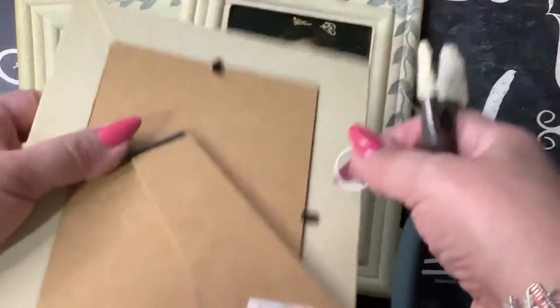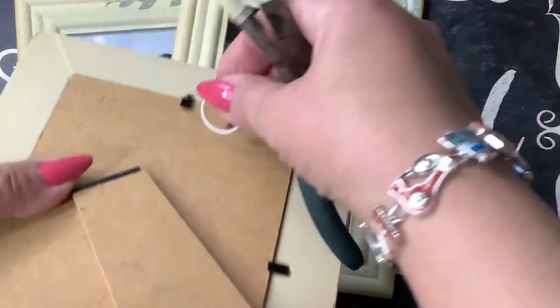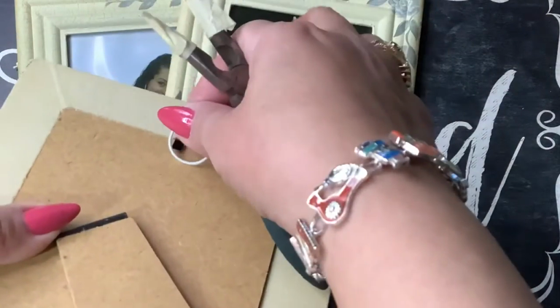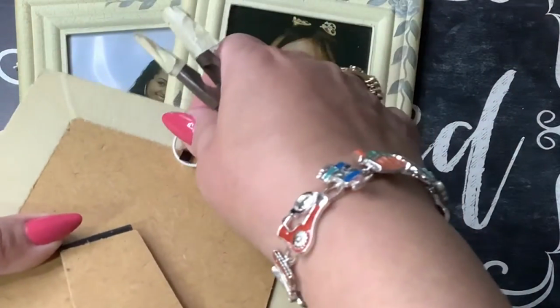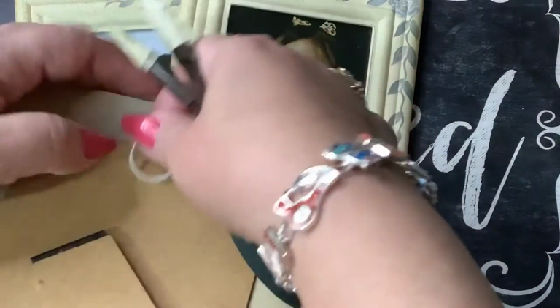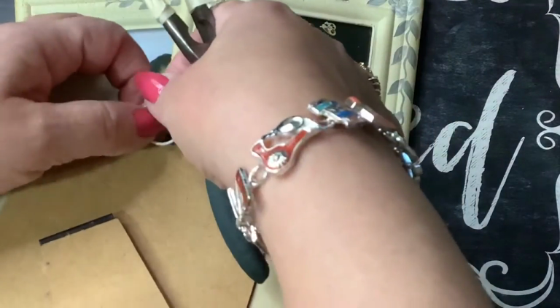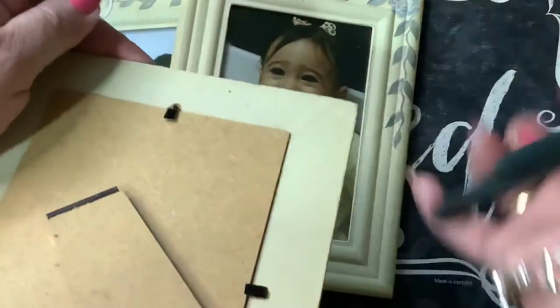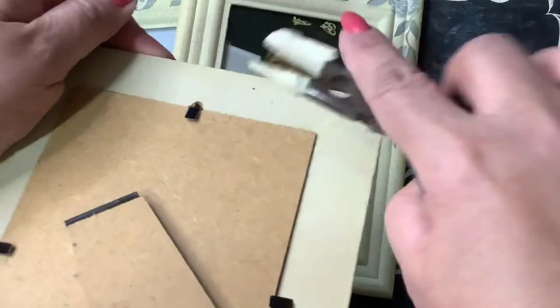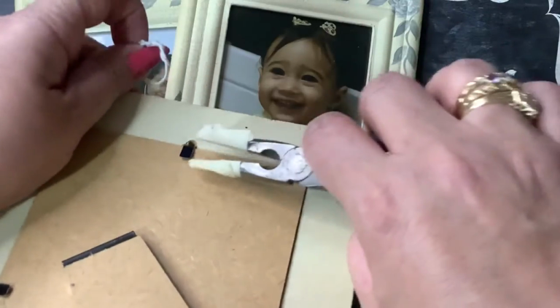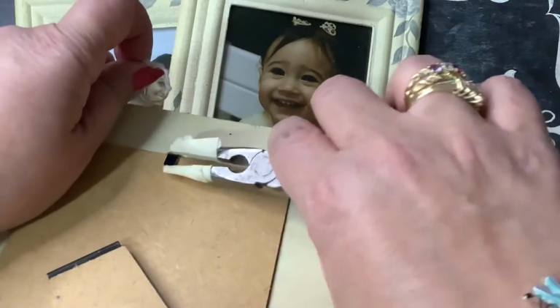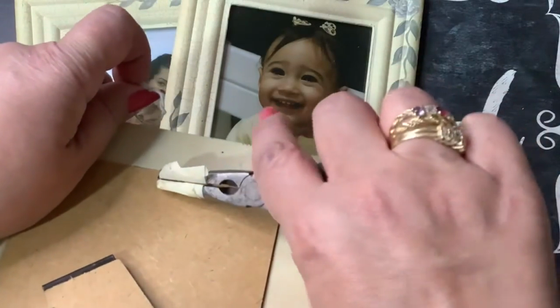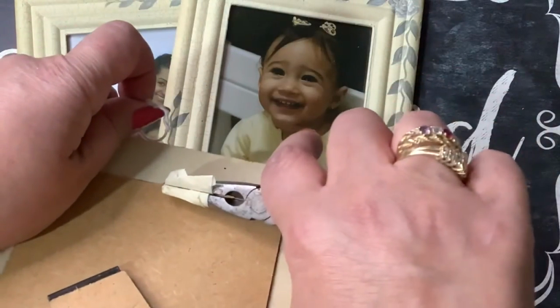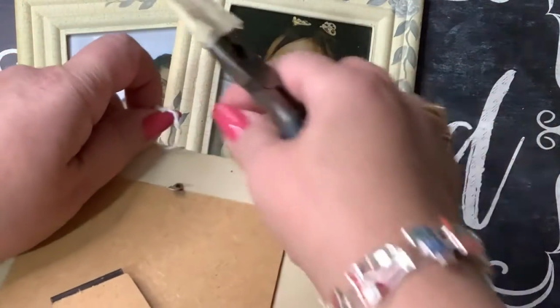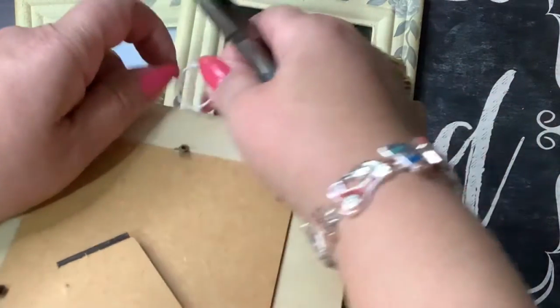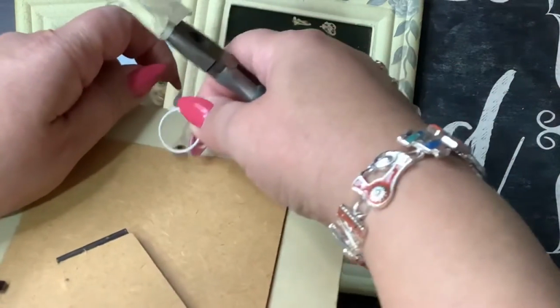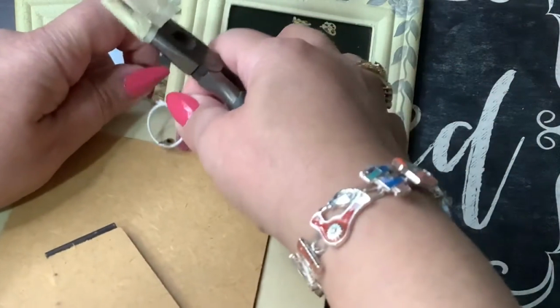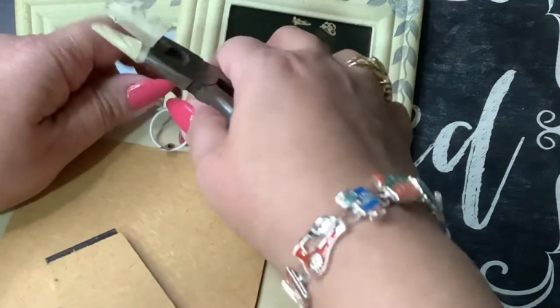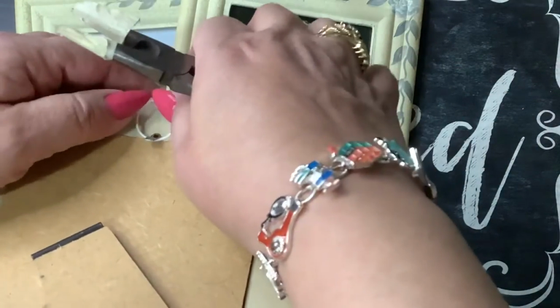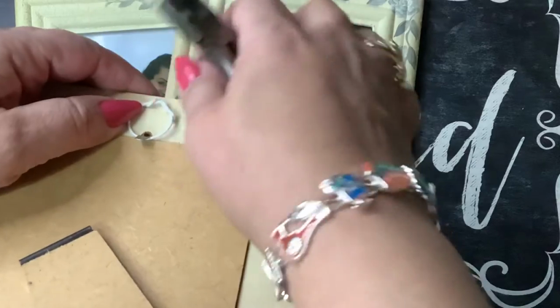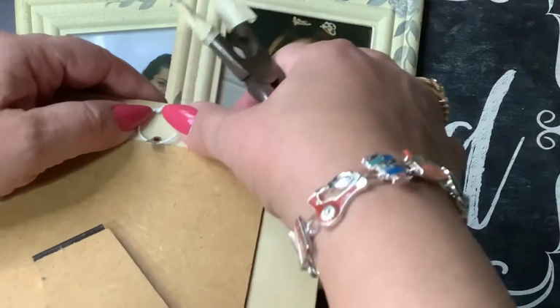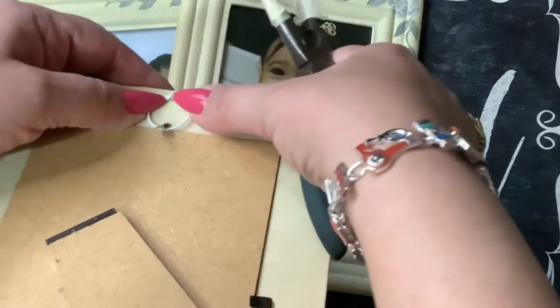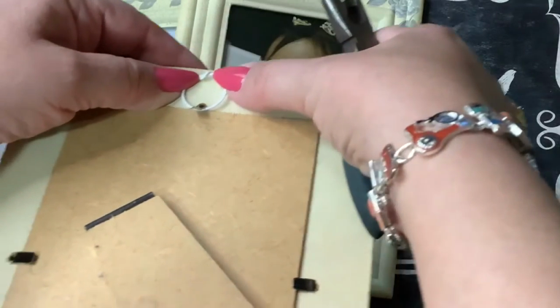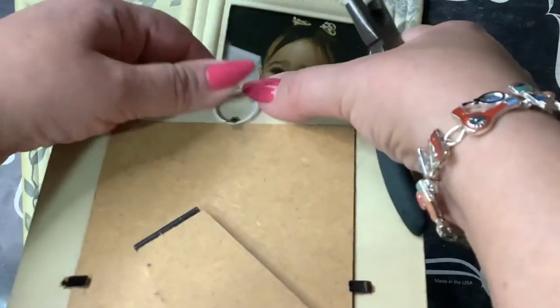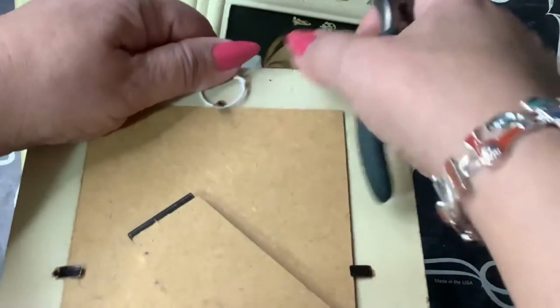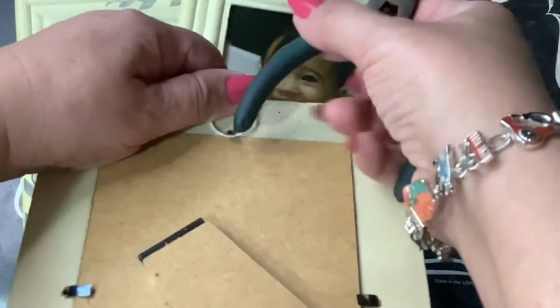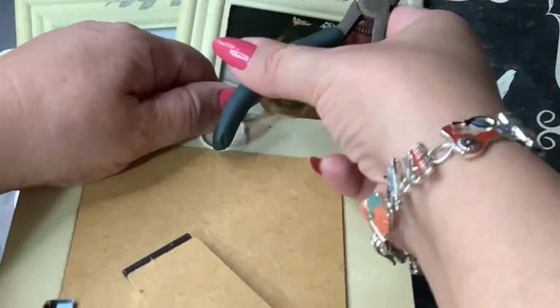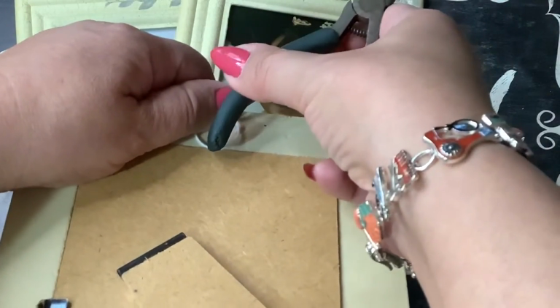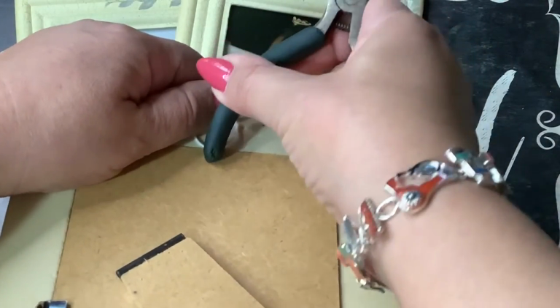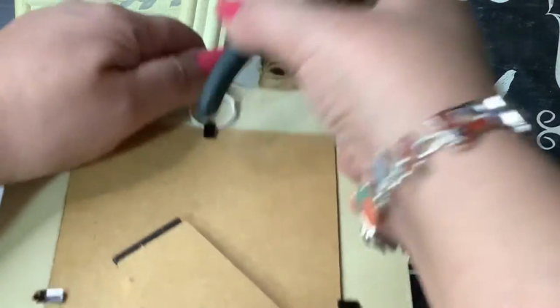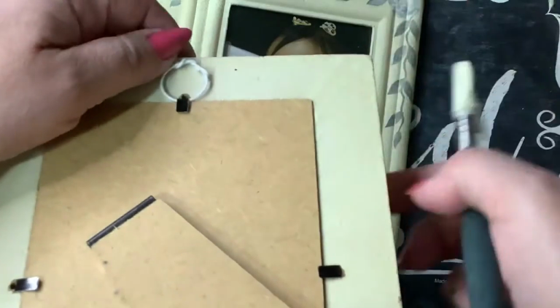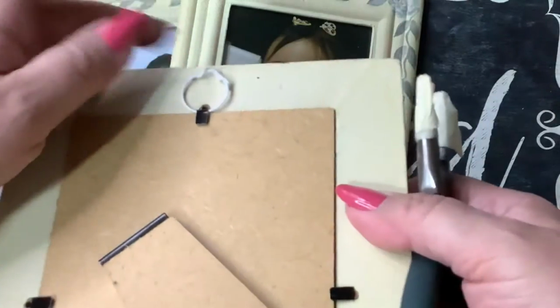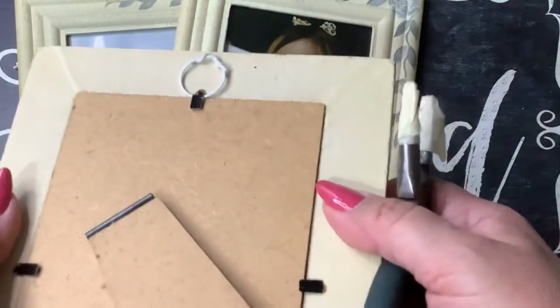What I'm going to do is lift up the little tab on the frame a little bit, insert the wire loop here like so, then press it down — and voila!